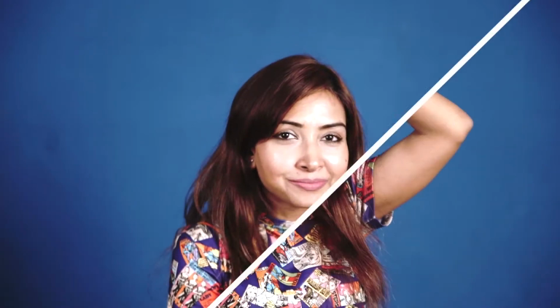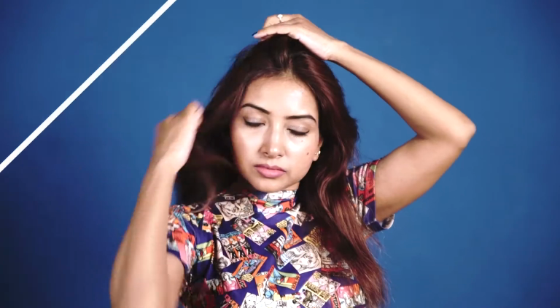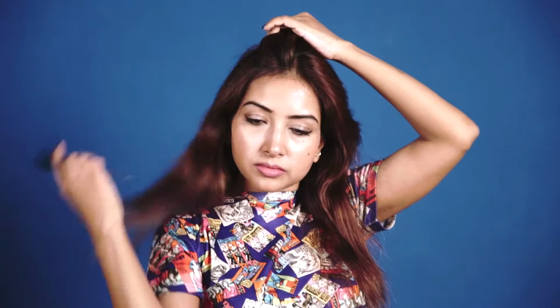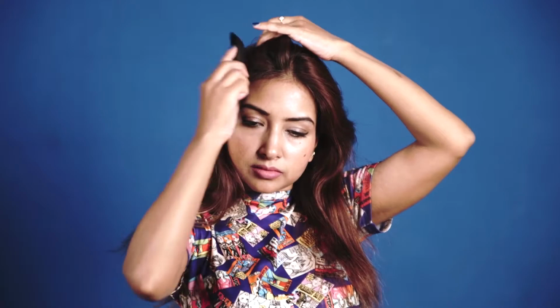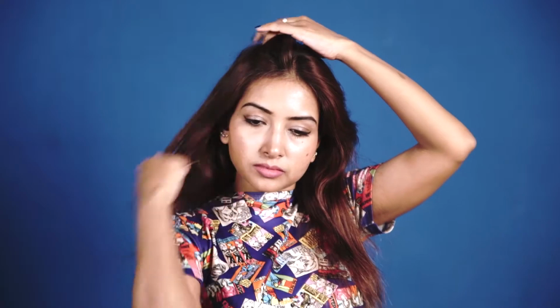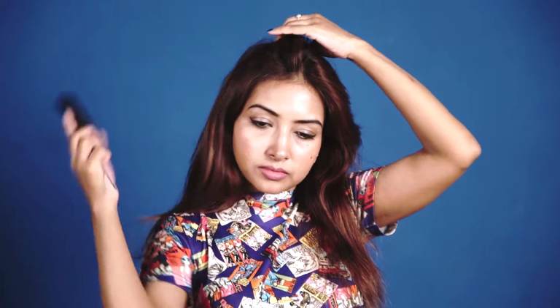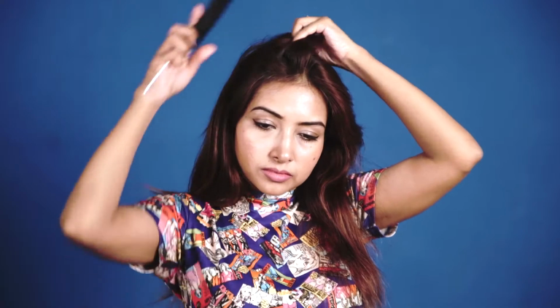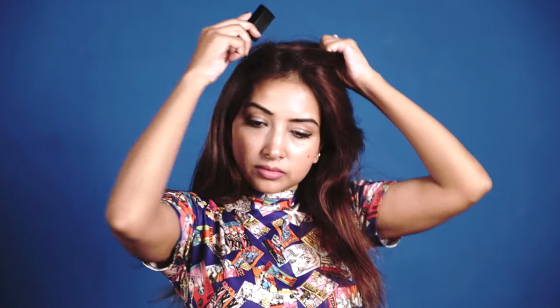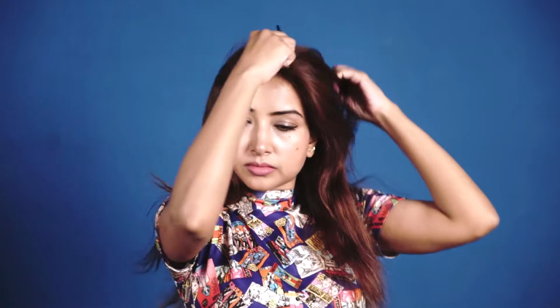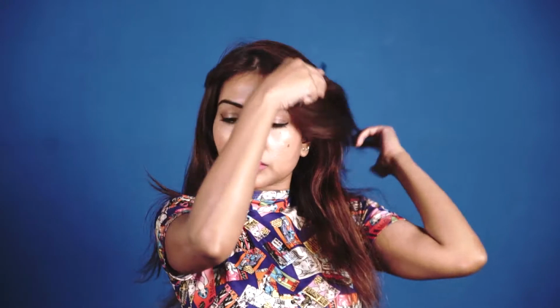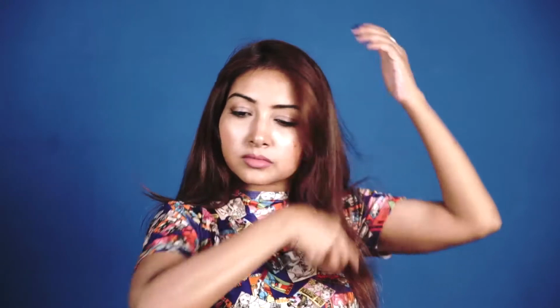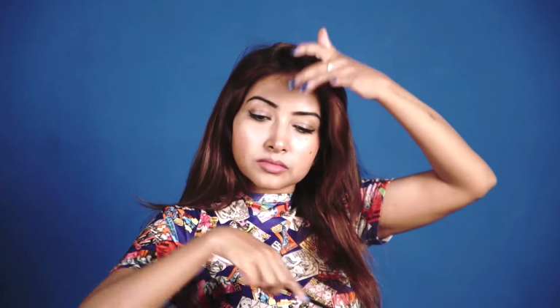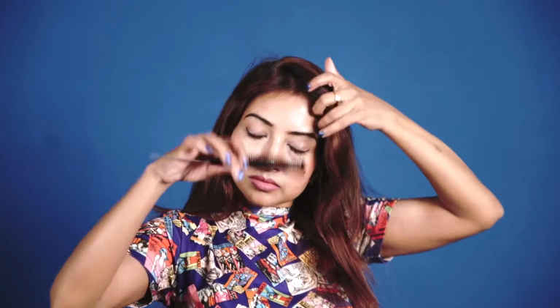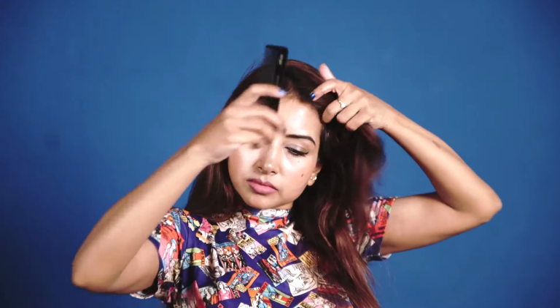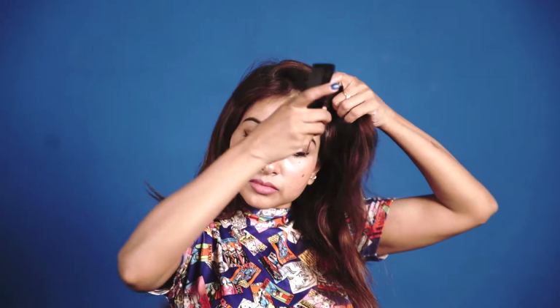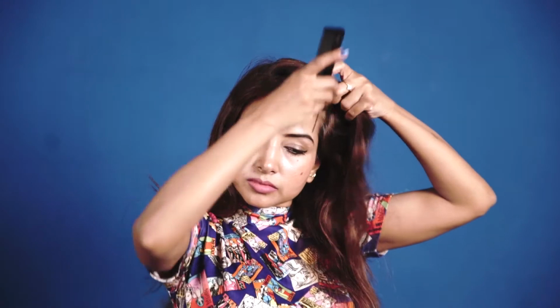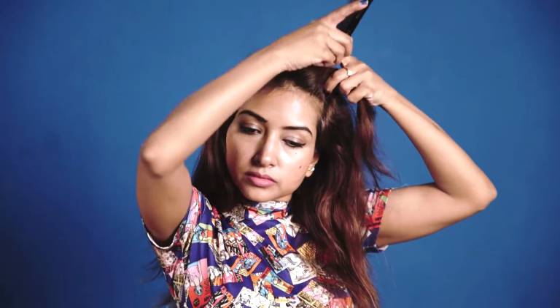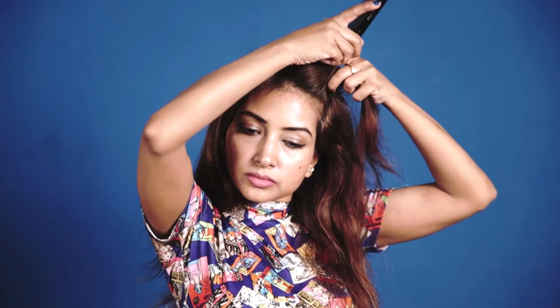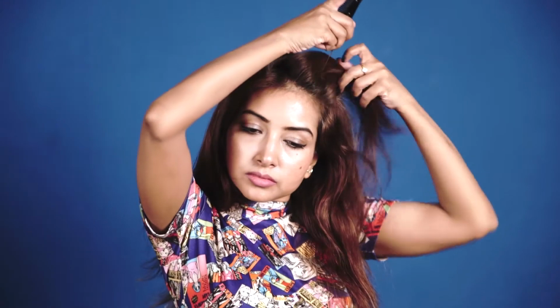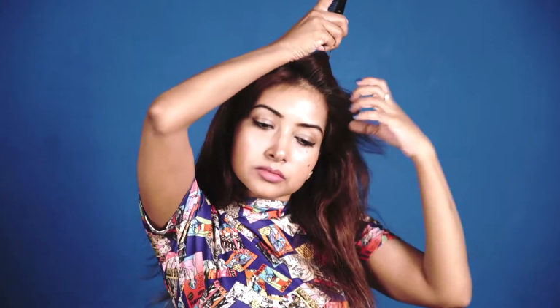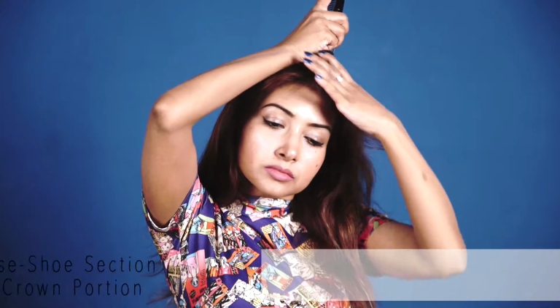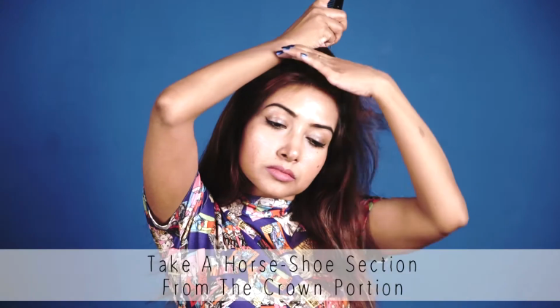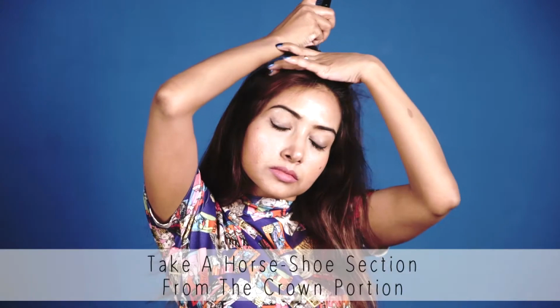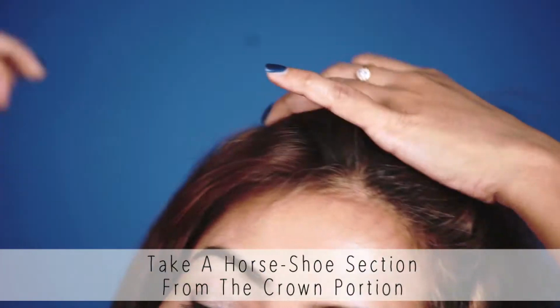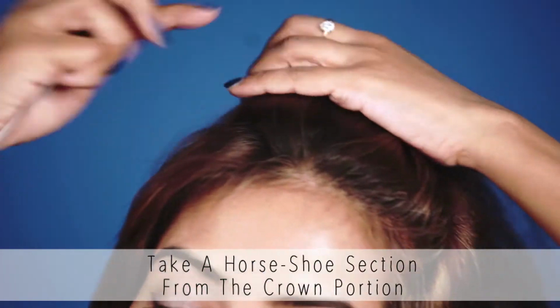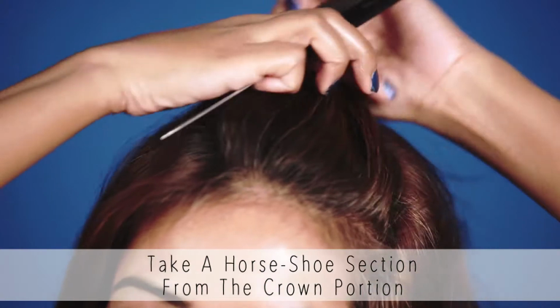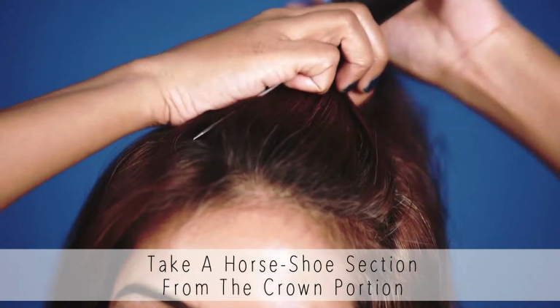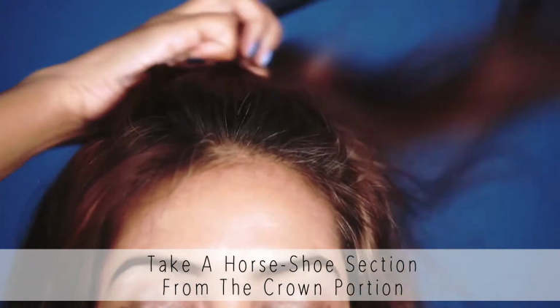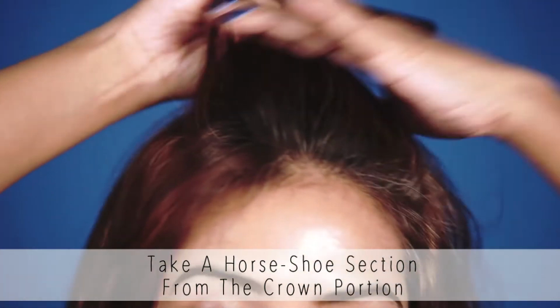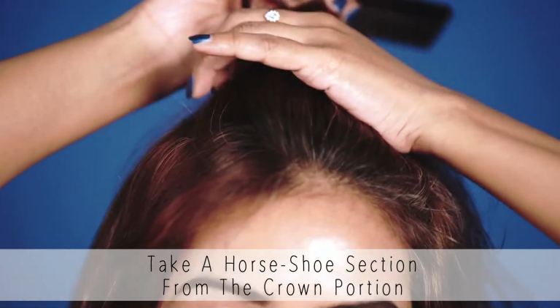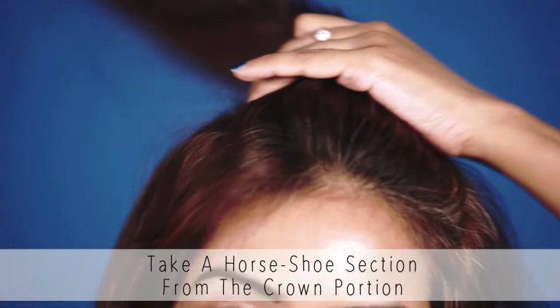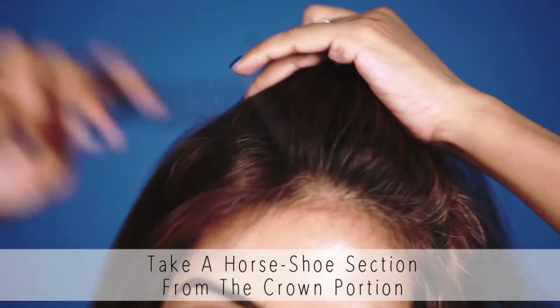Use a tail comb to brush out all the tangles from your hair. Next, take a horseshoe section from the crown portion.